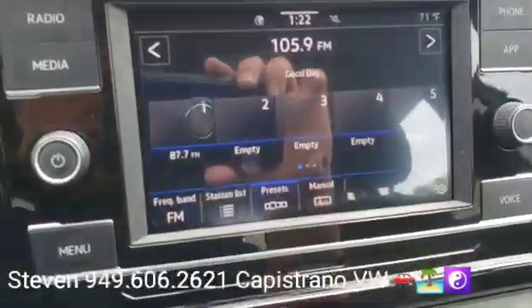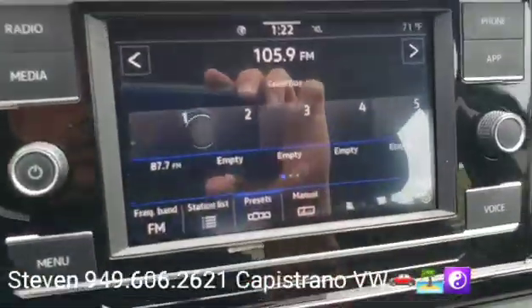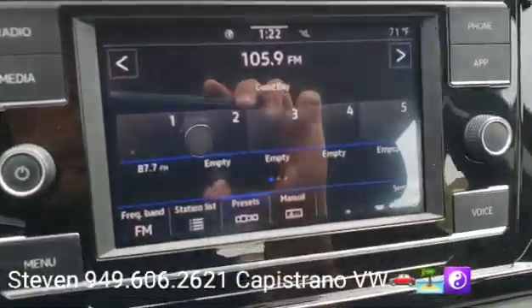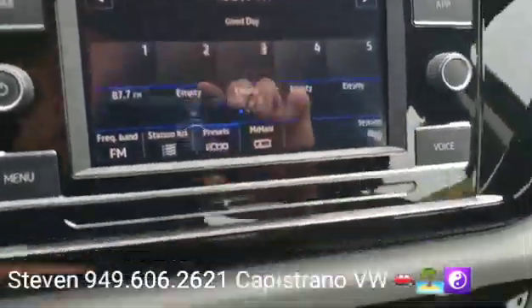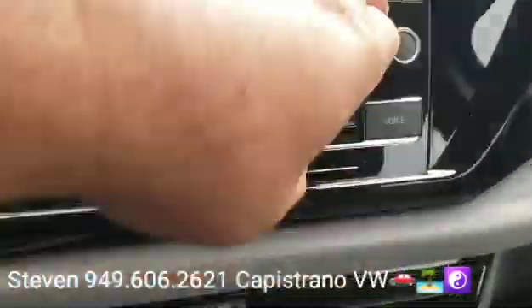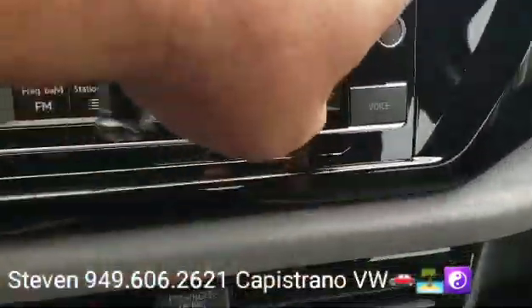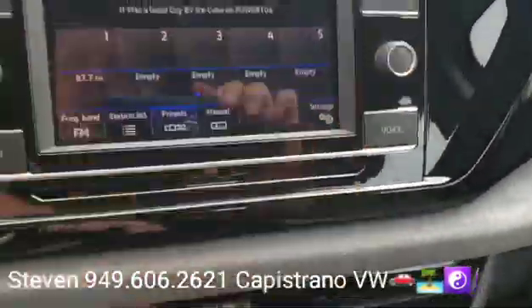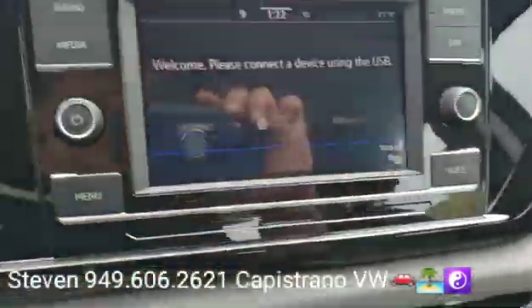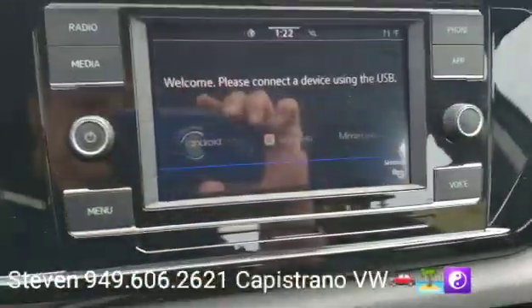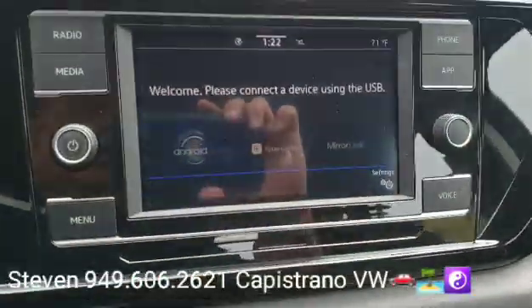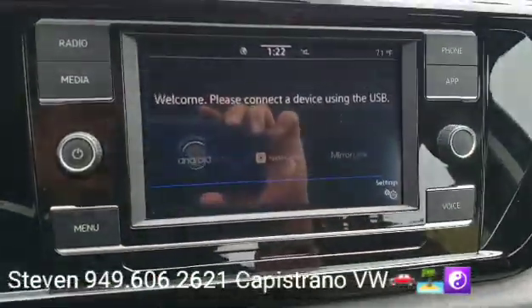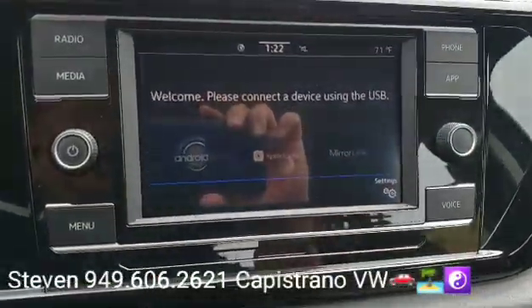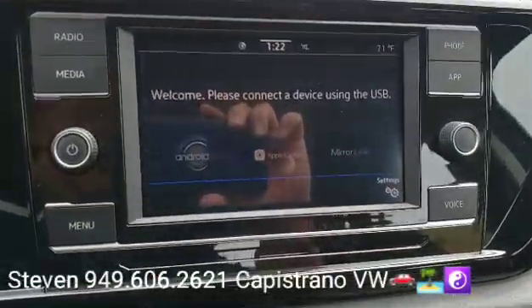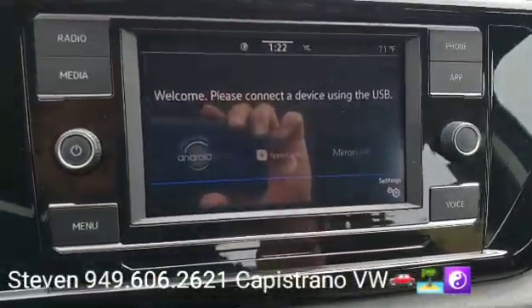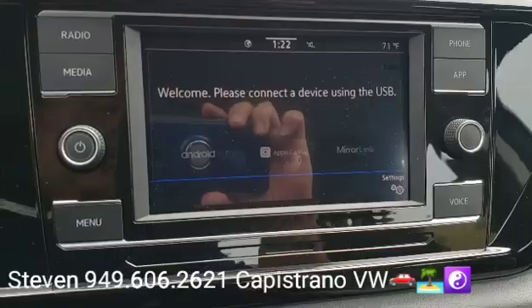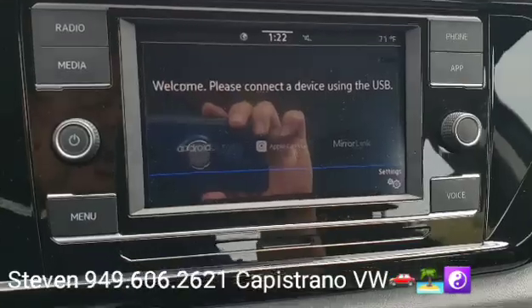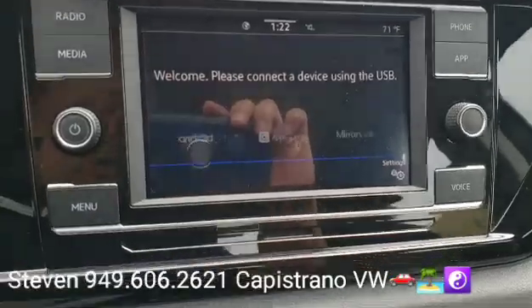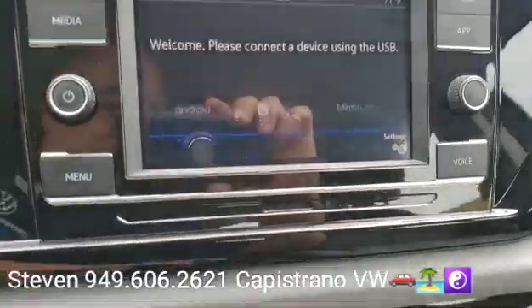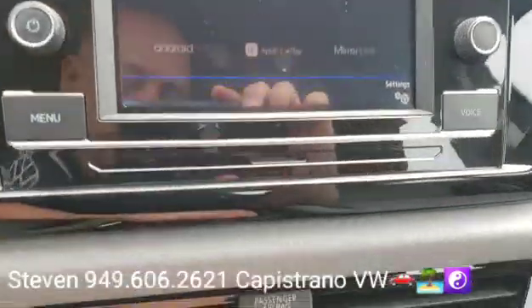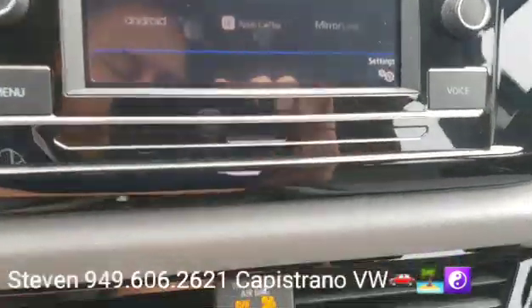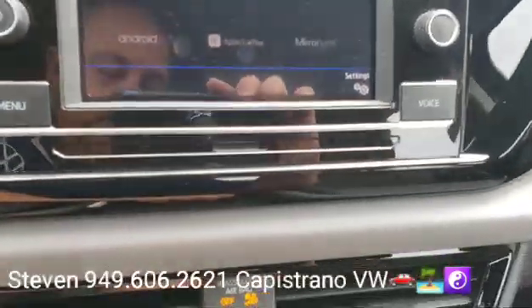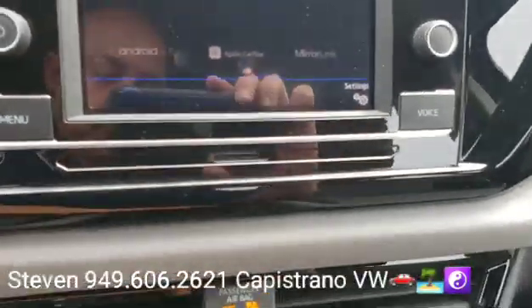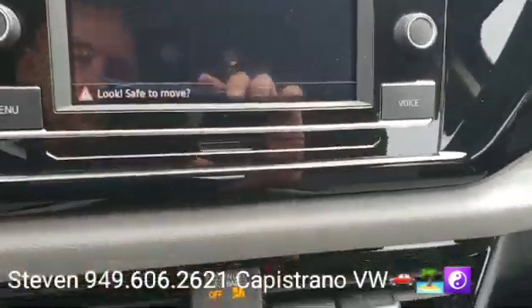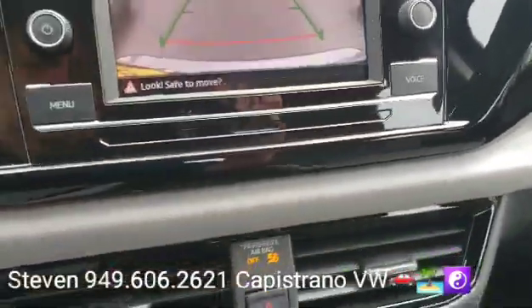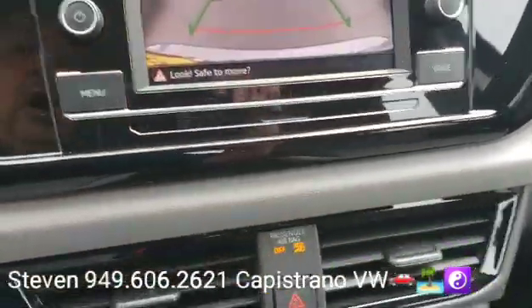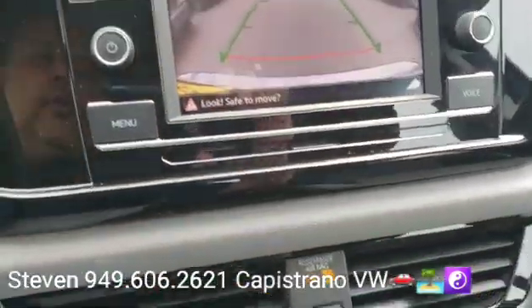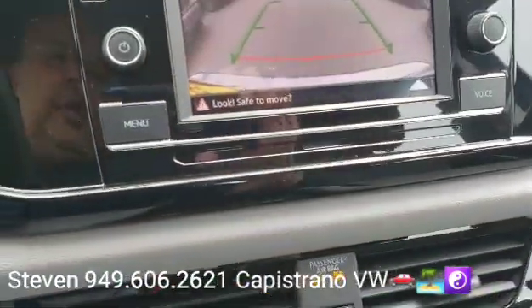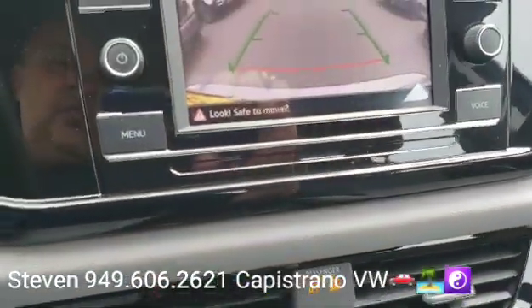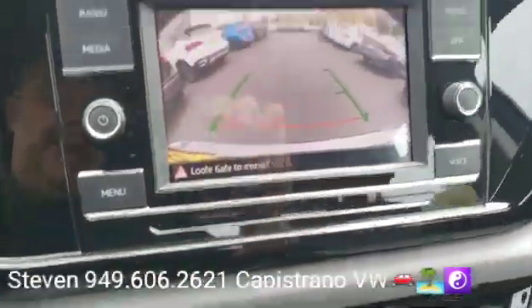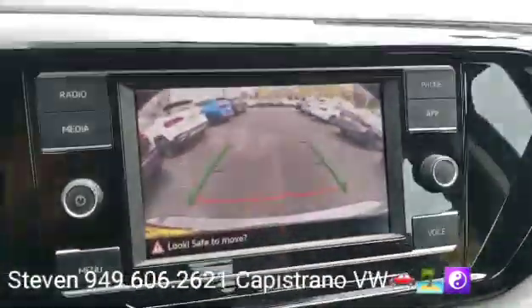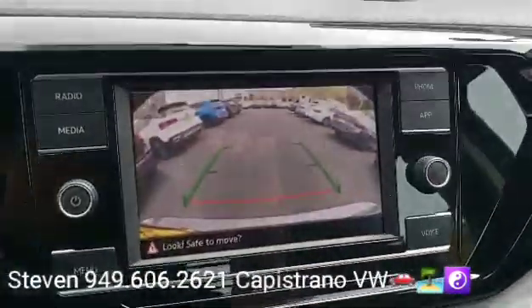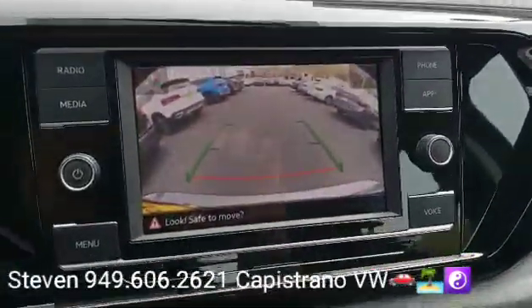You got touchscreen radio. You got your Apple CarPlay and your Android Auto. And then when you pop in reverse, you got your rear camera right there.